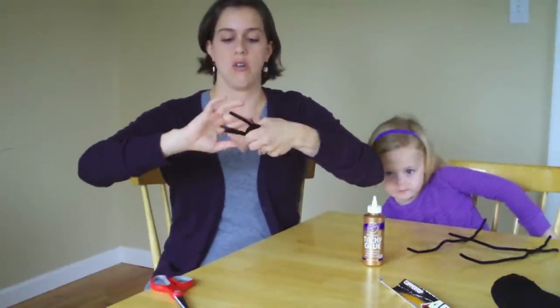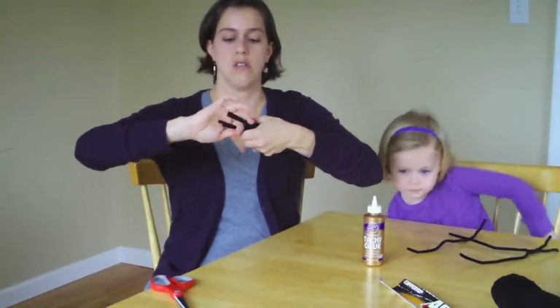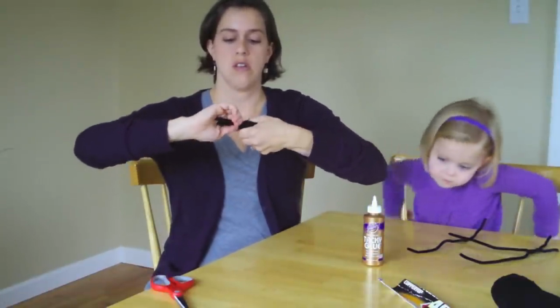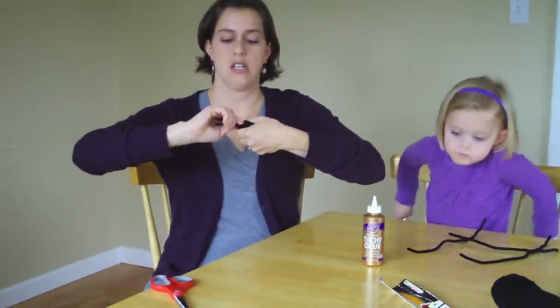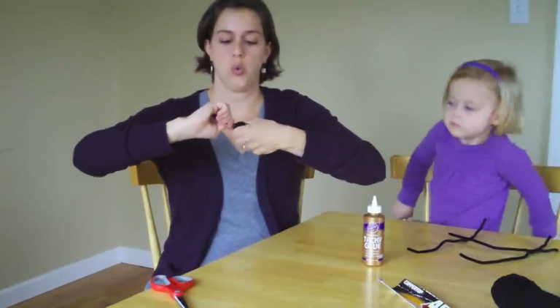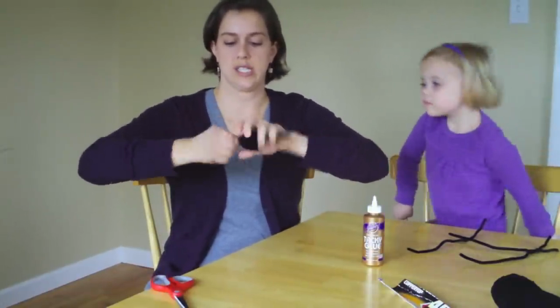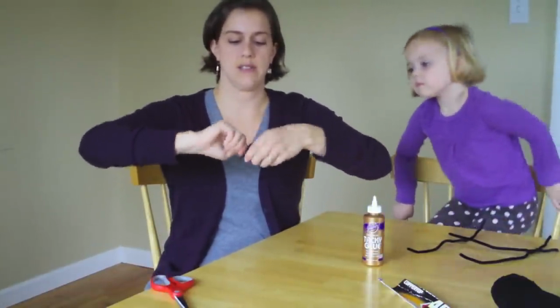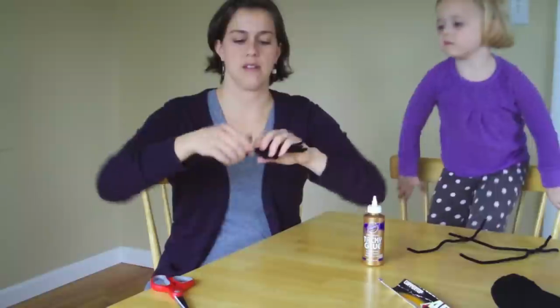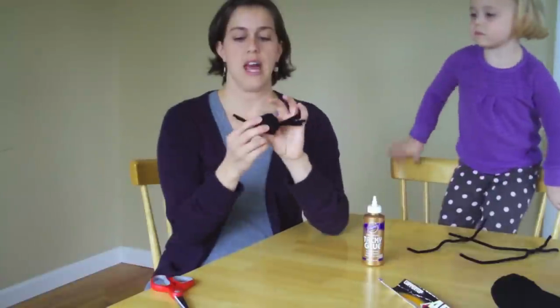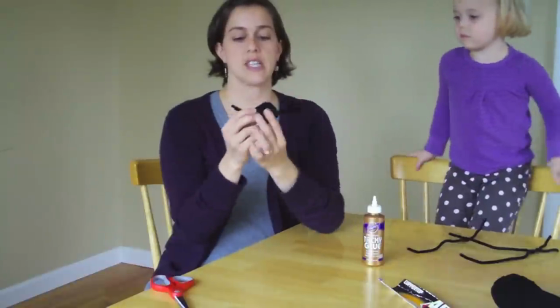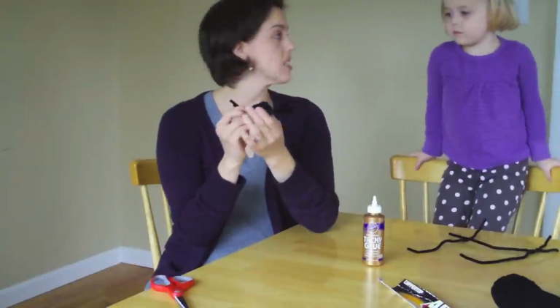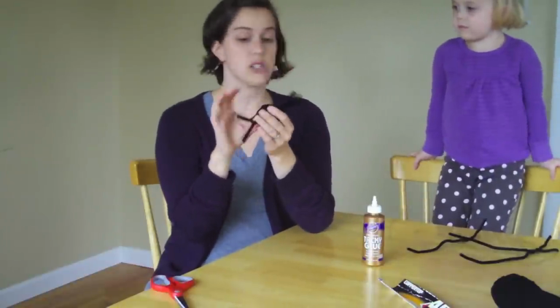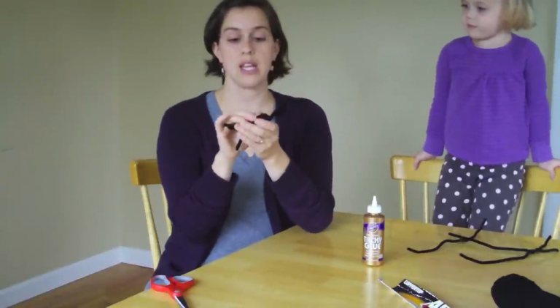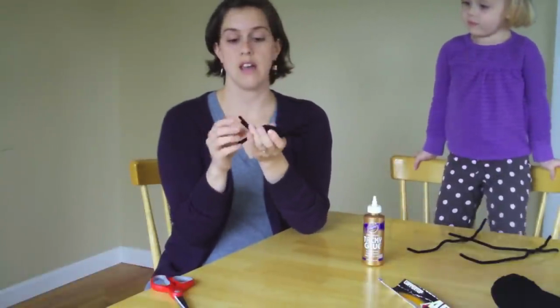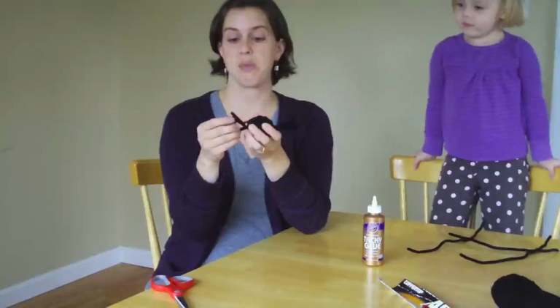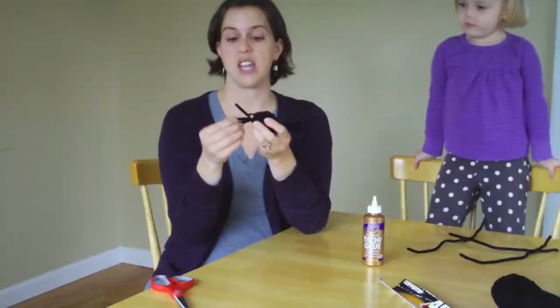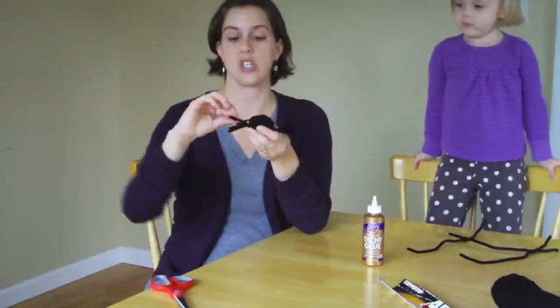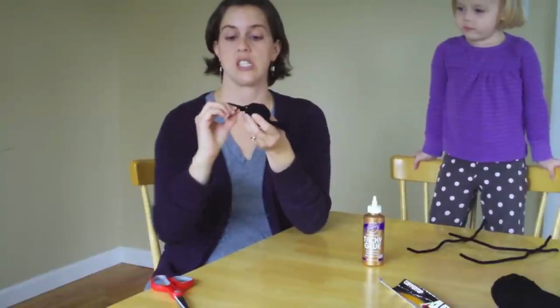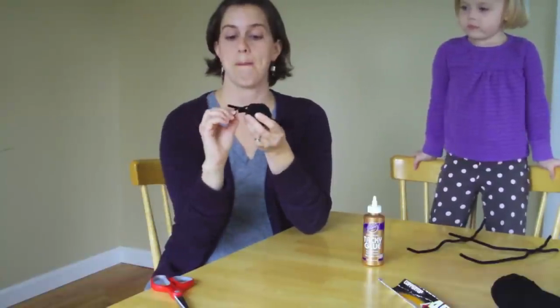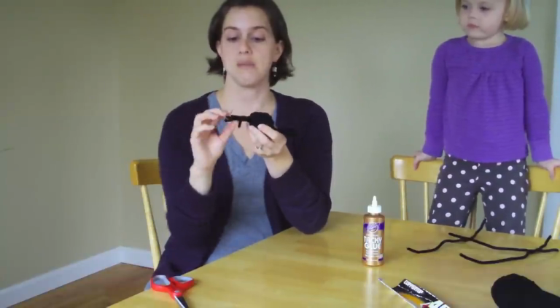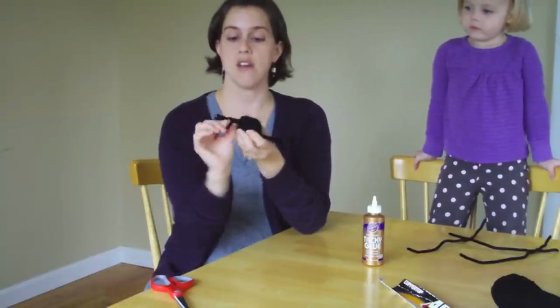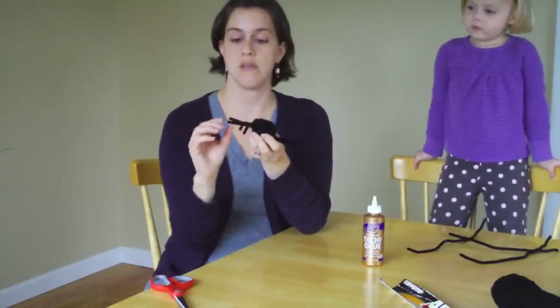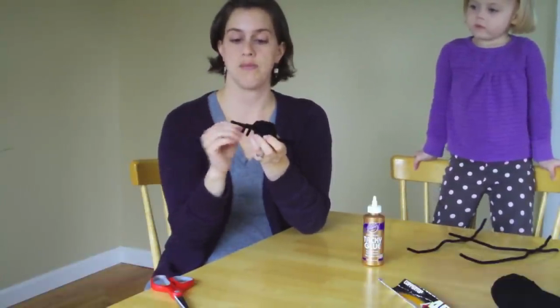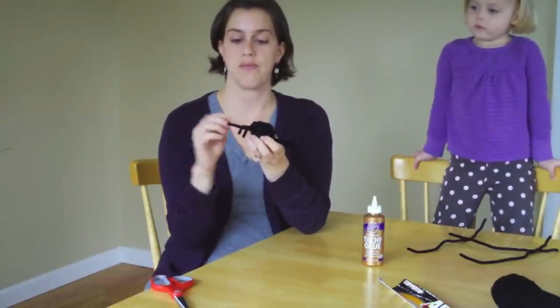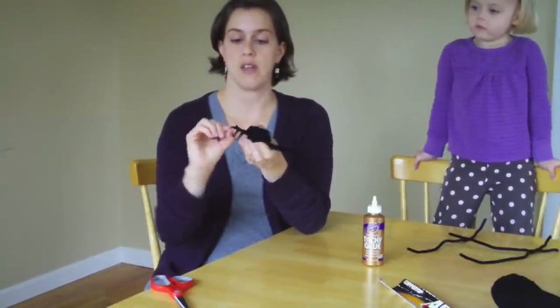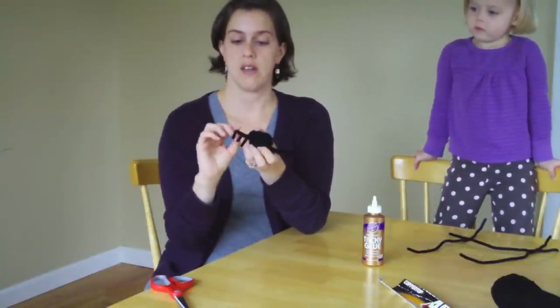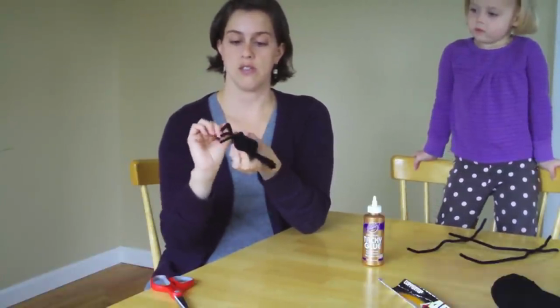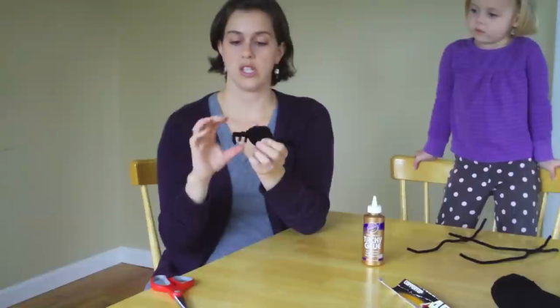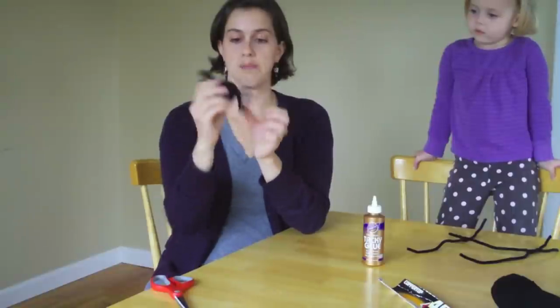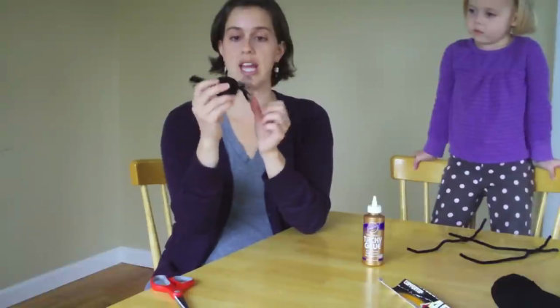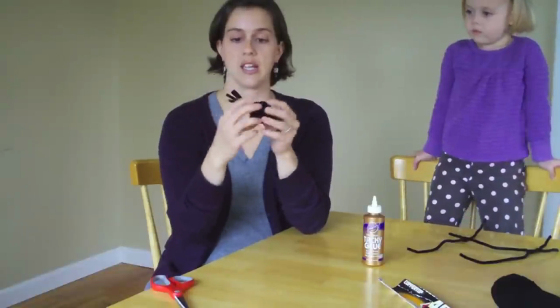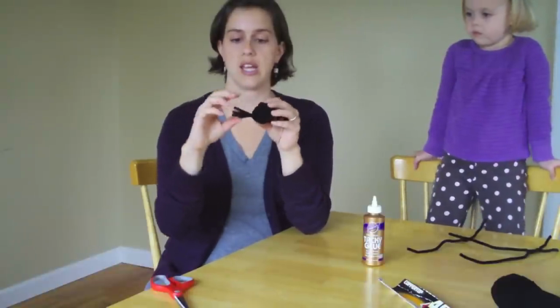This is going to make the spider's body and the spider's legs. You're going to just bend them down into four little spider legs like a rake.